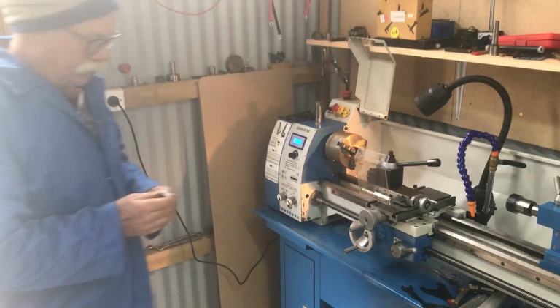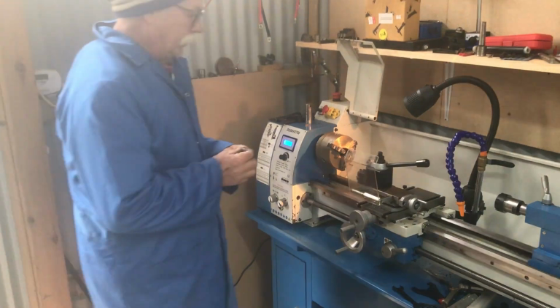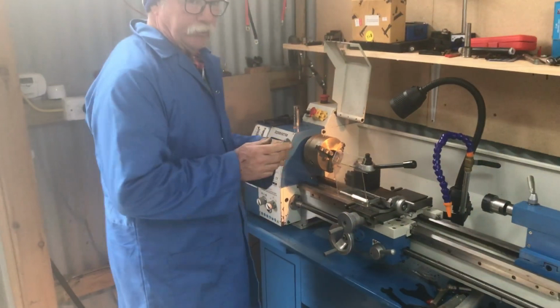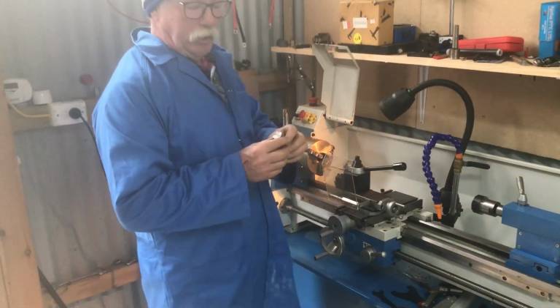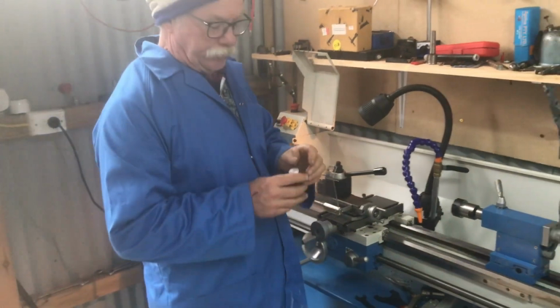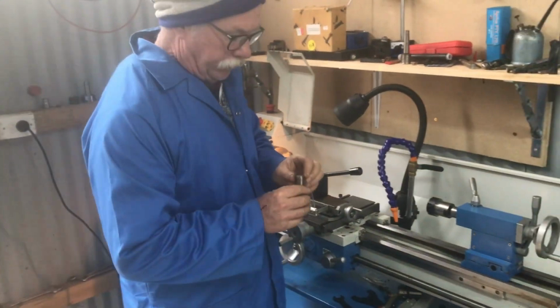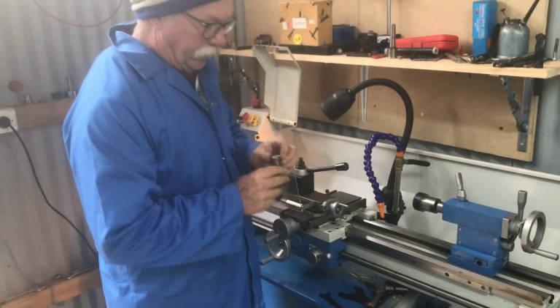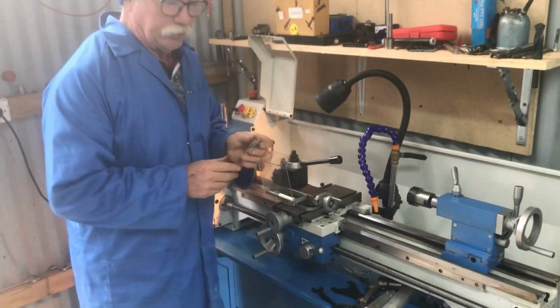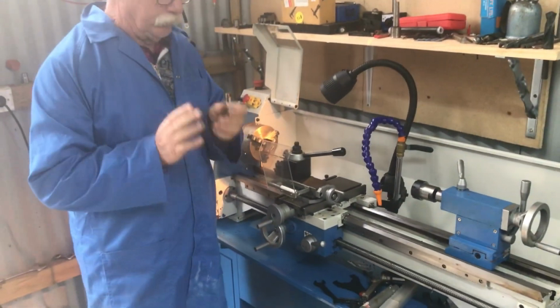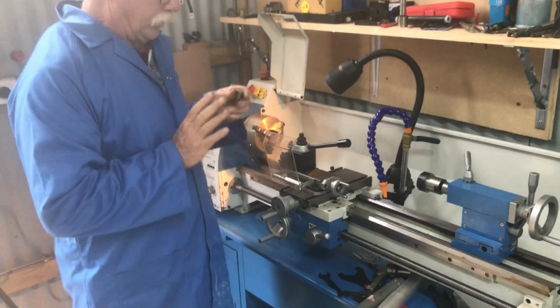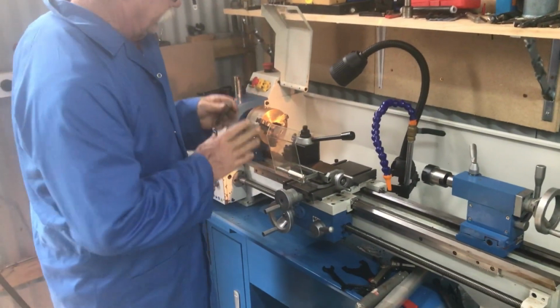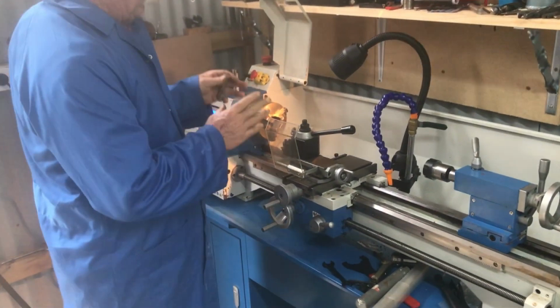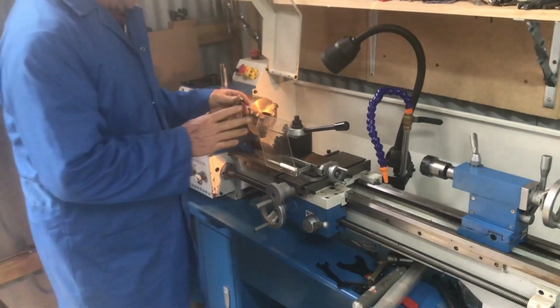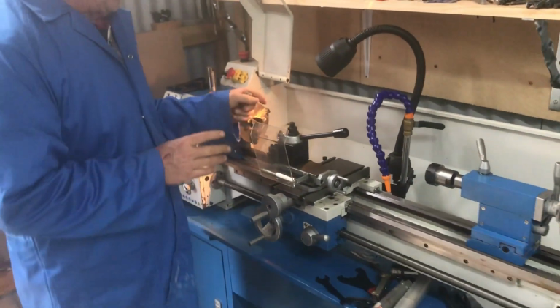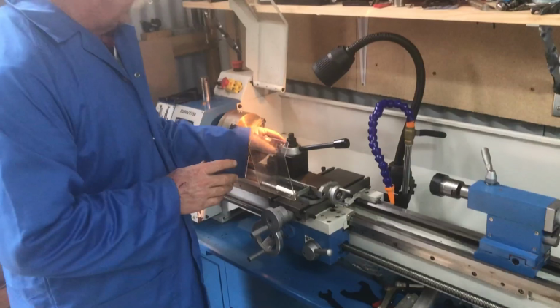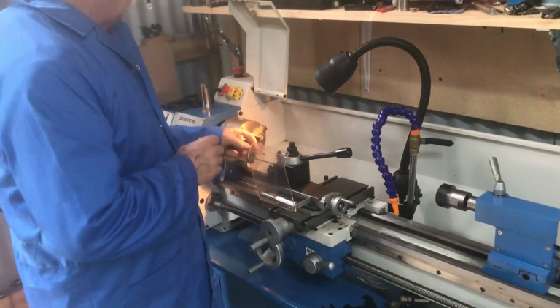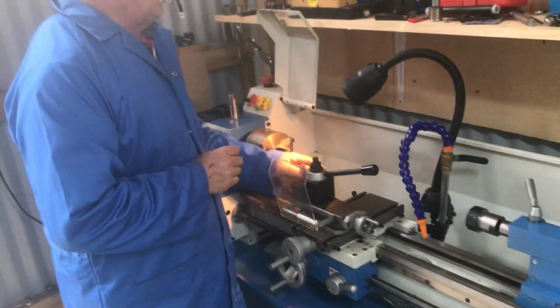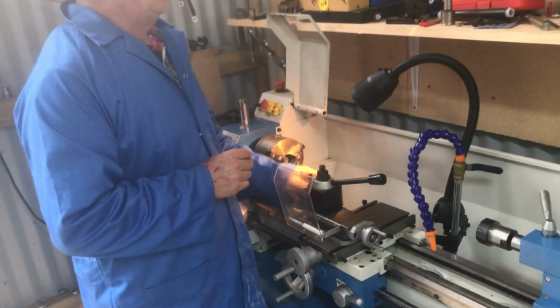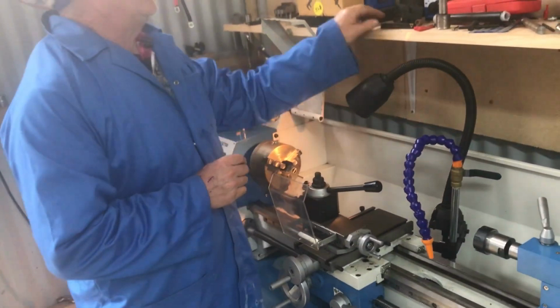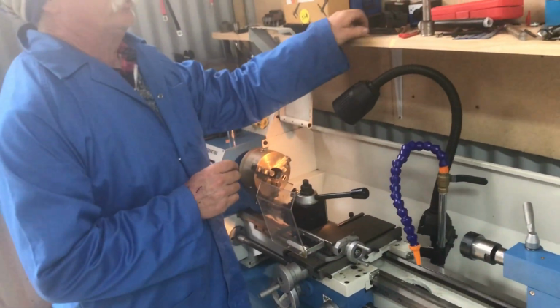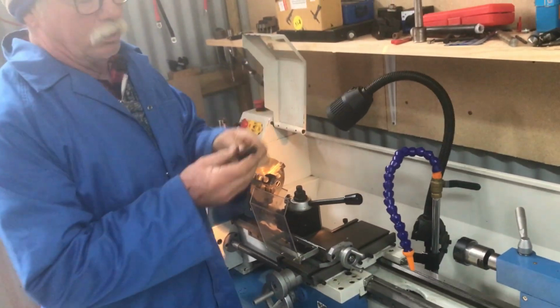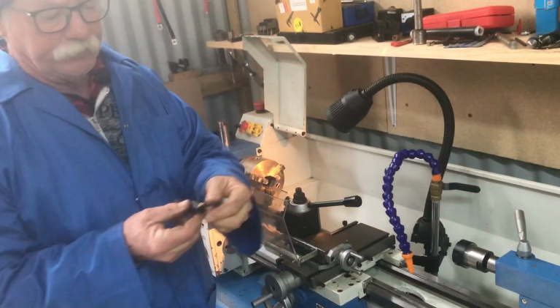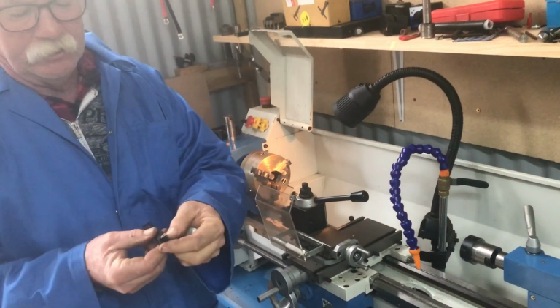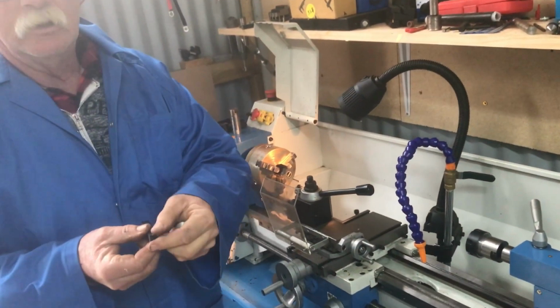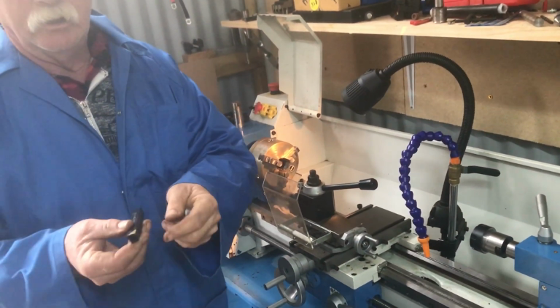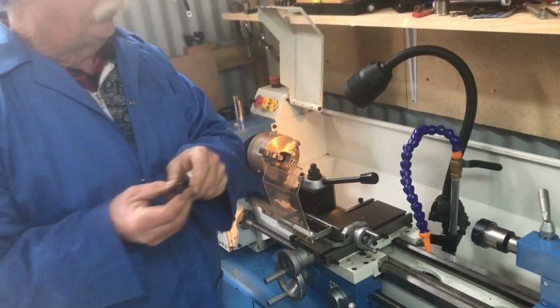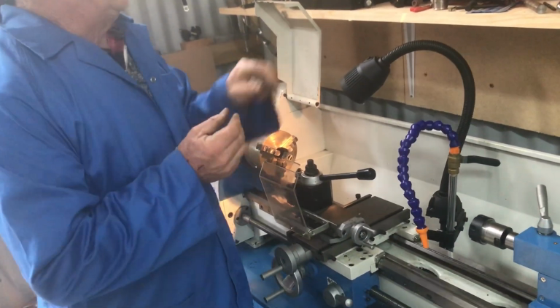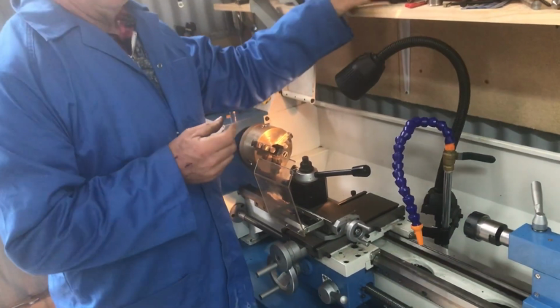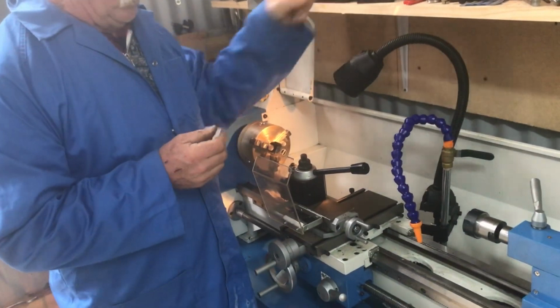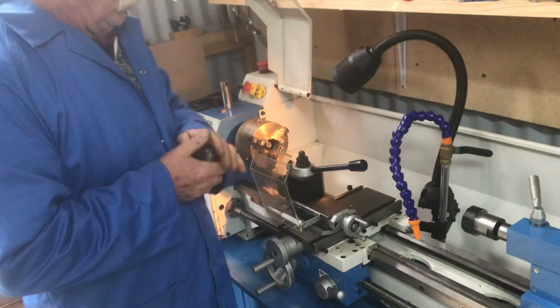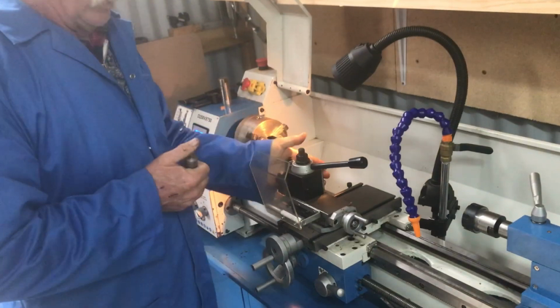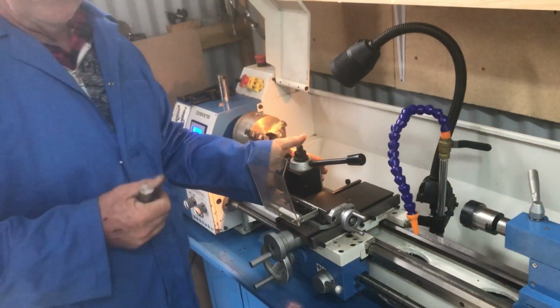G'day, this is Len from LPR Toolmakers. I'm going to go through some very fundamentals about using tungsten carbide tip tool holders, and basically any holder on a lathe.